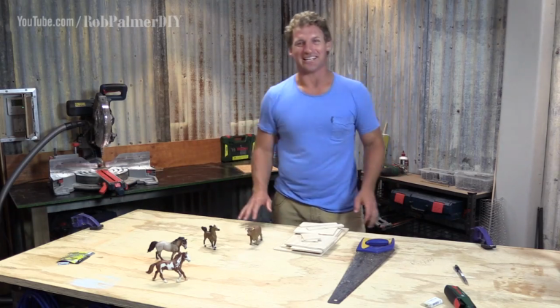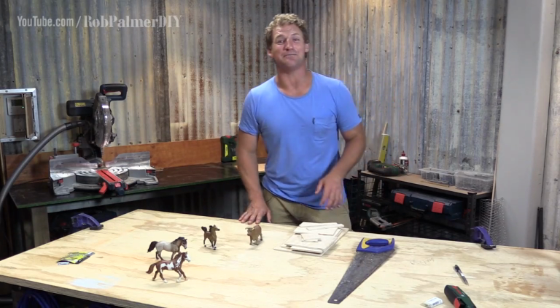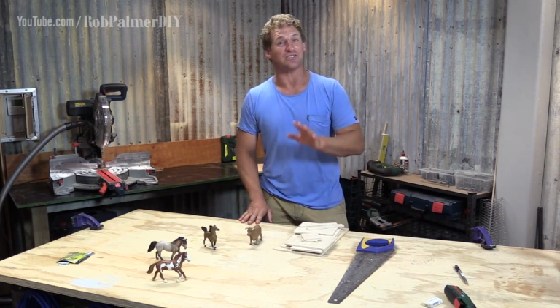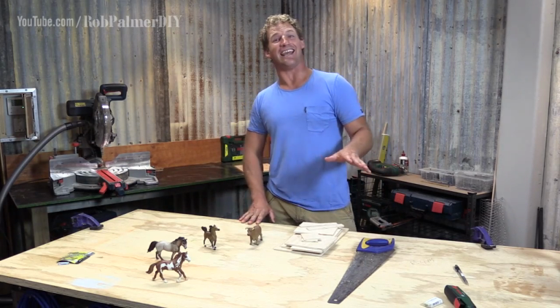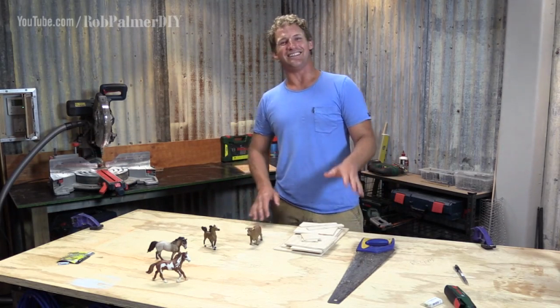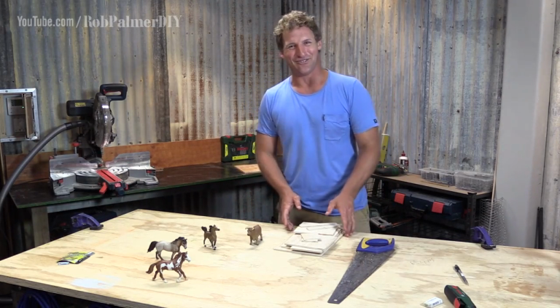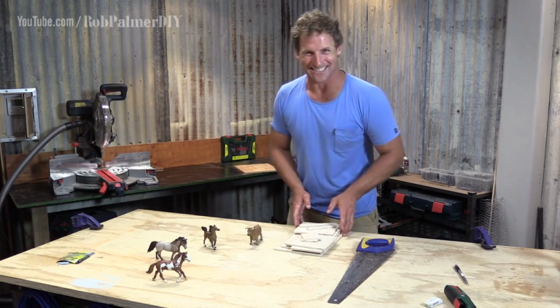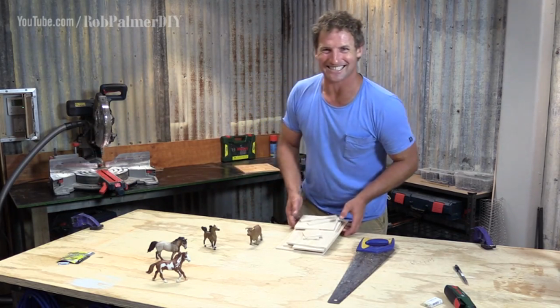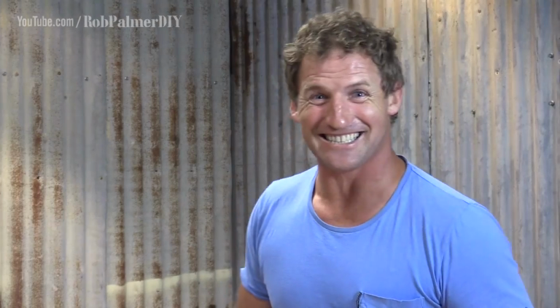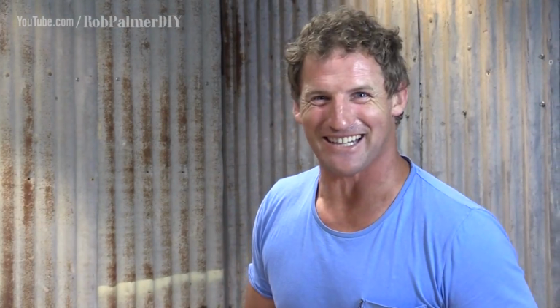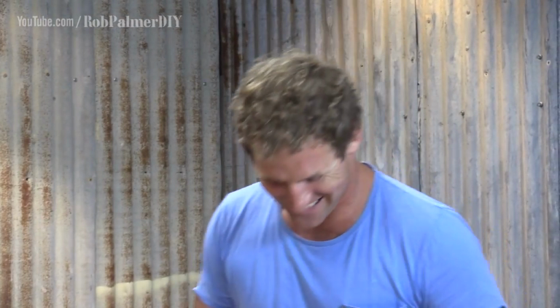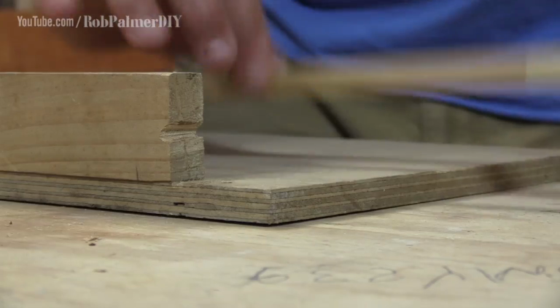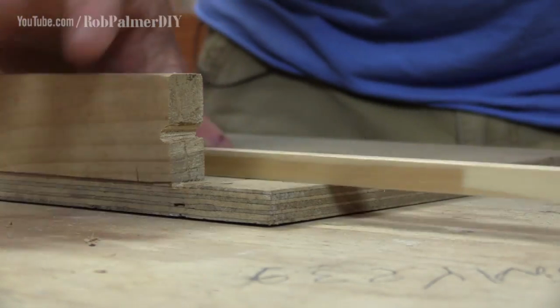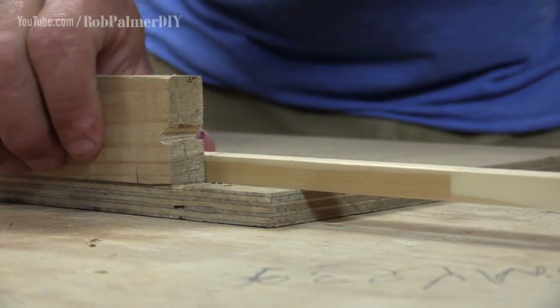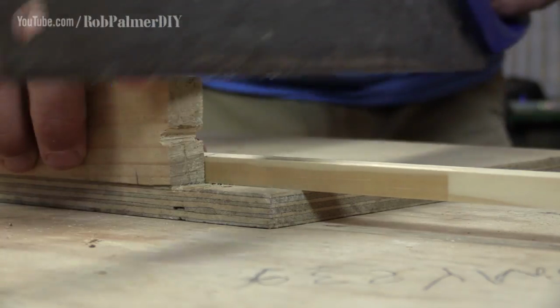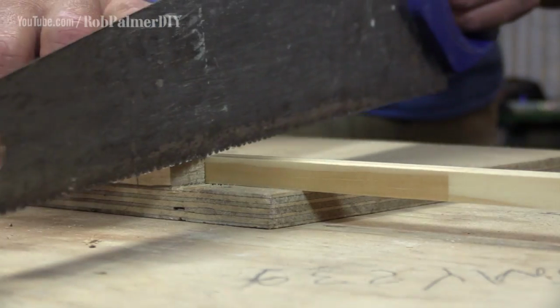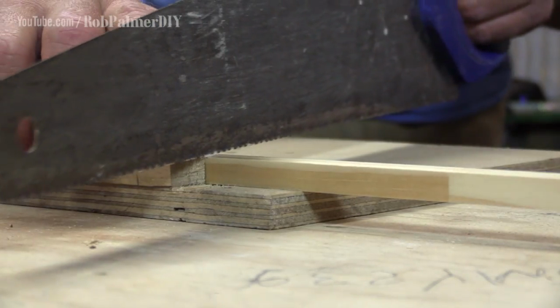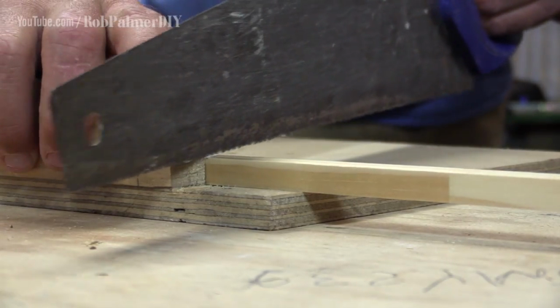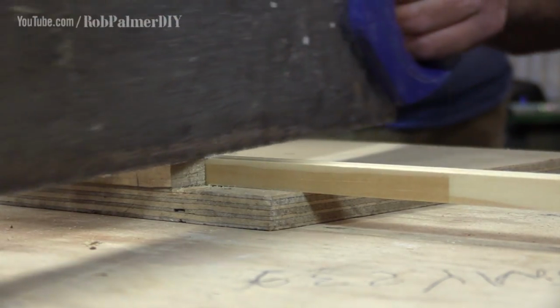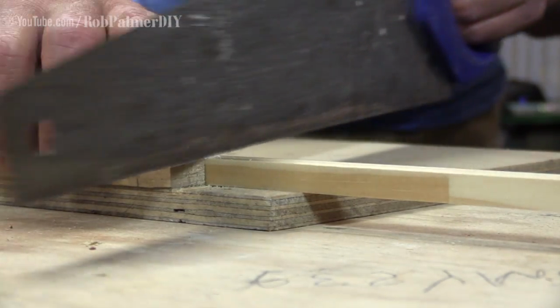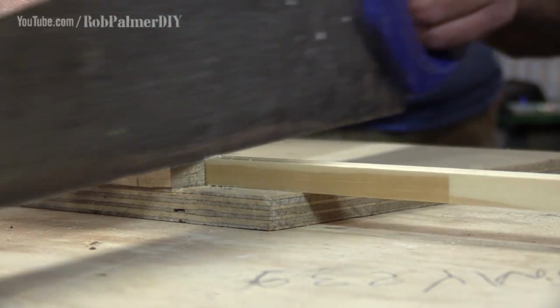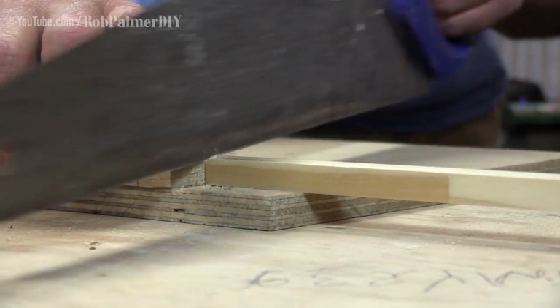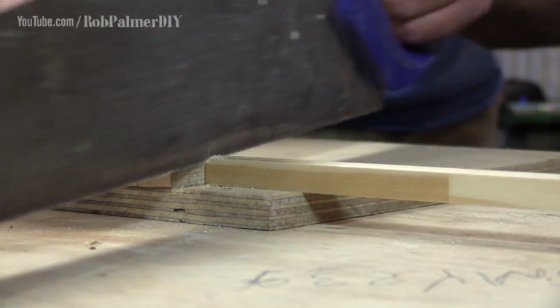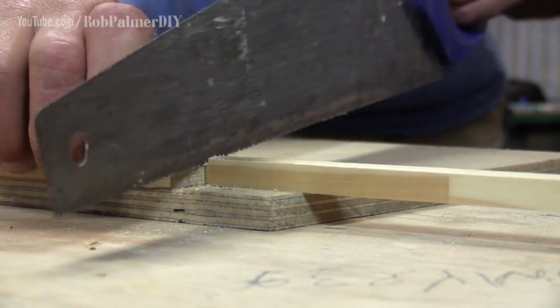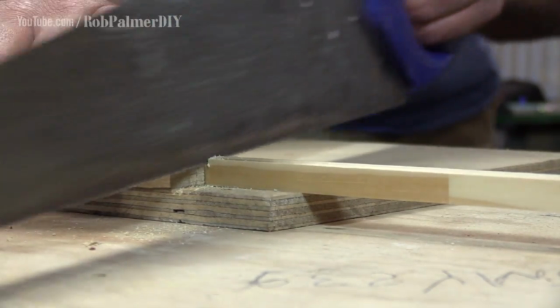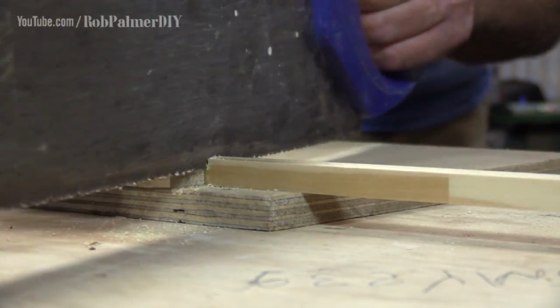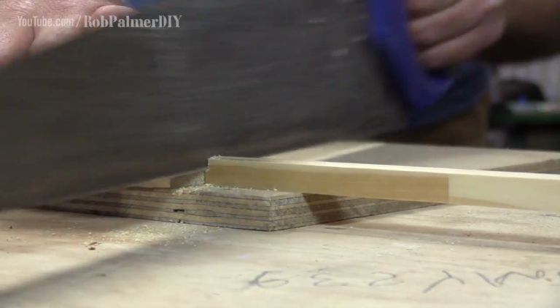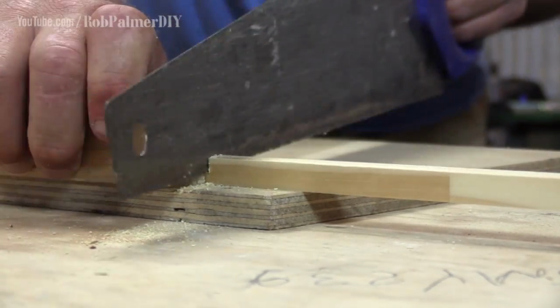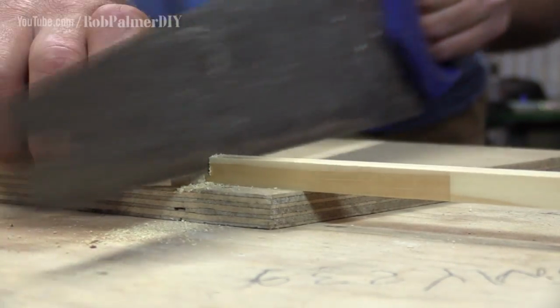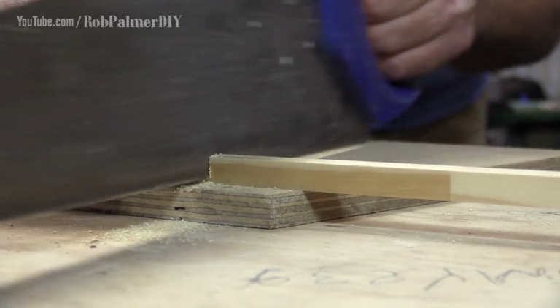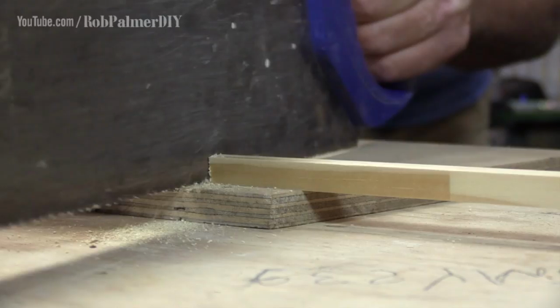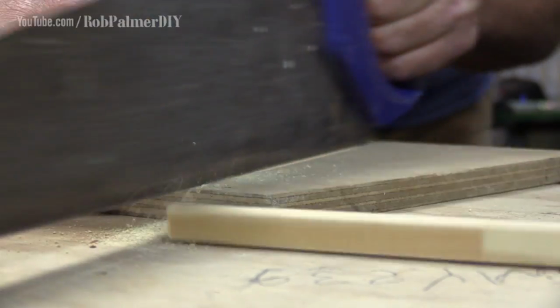I've got to cut some posts and then the real fun starts - assembly. The posts are just out of 11x11mm finger jointed pine. You can pick that up readily enough at the moulding section of your hardware store.